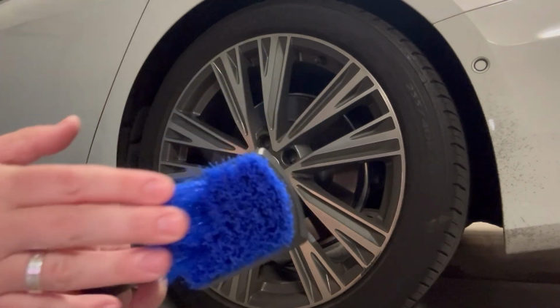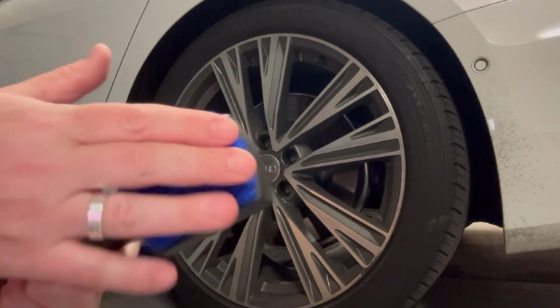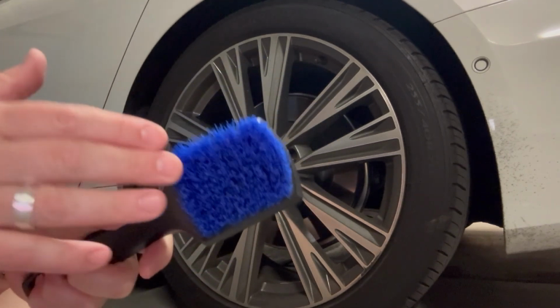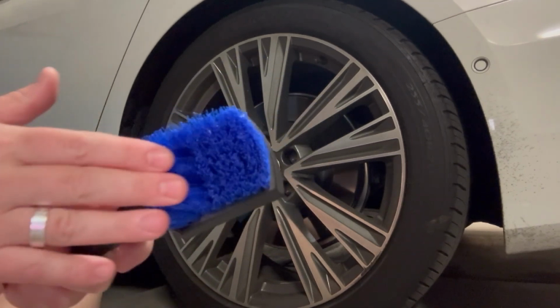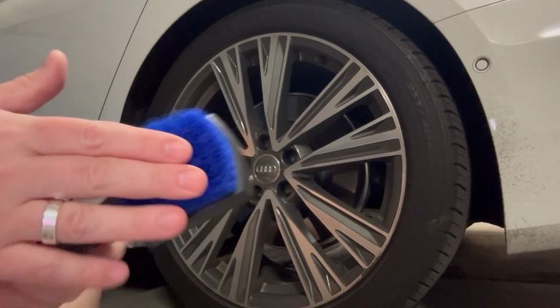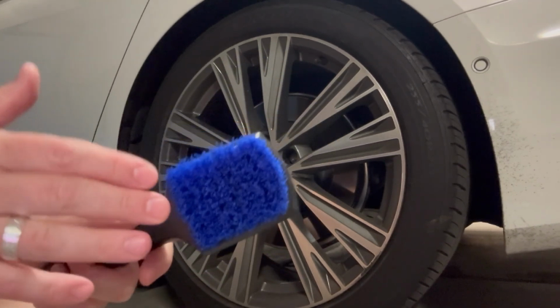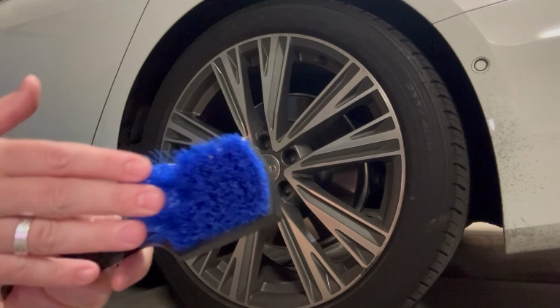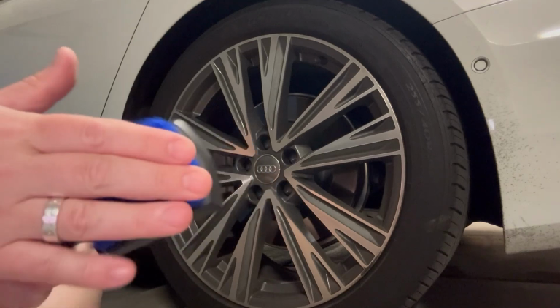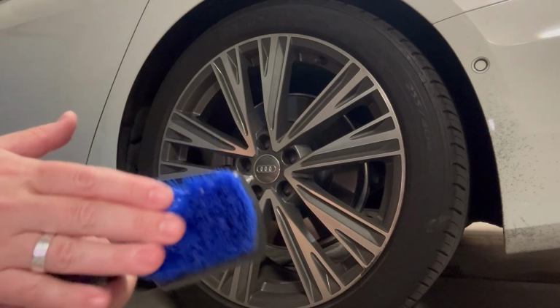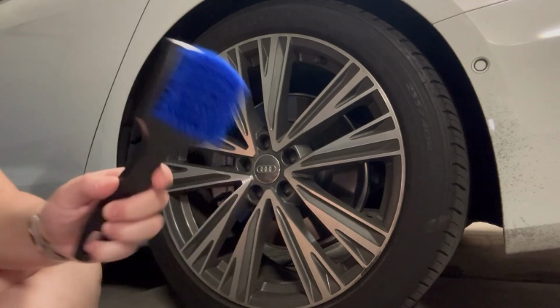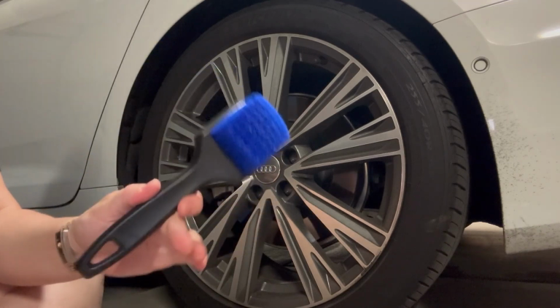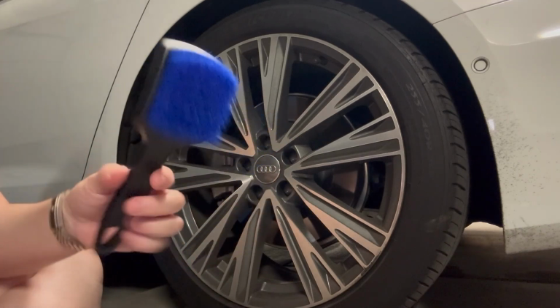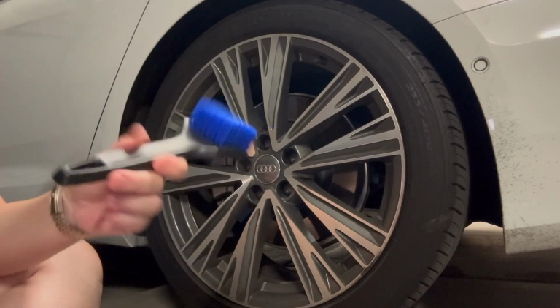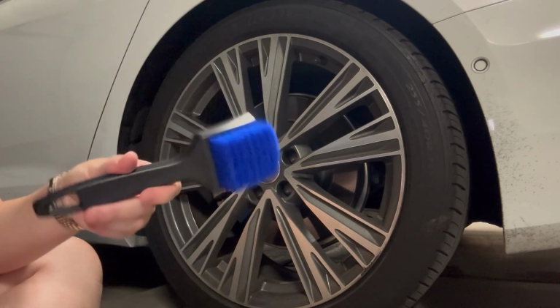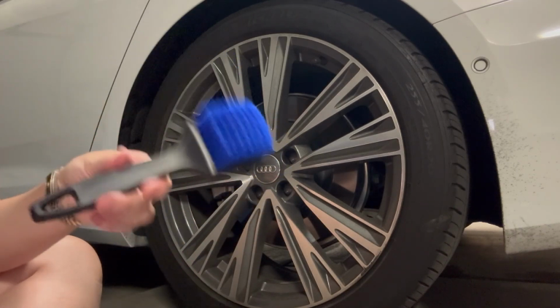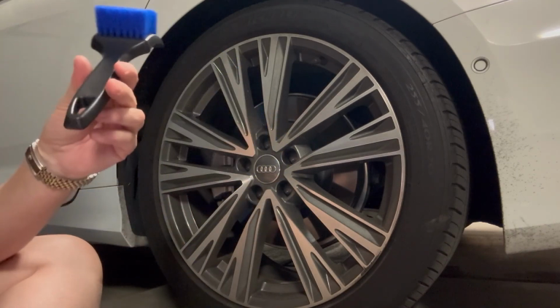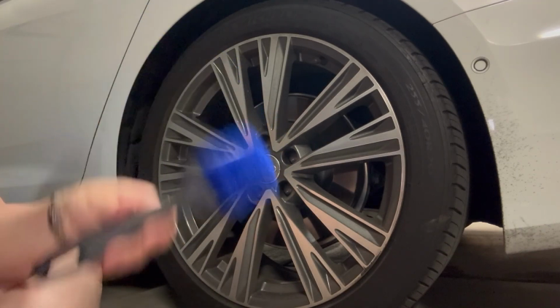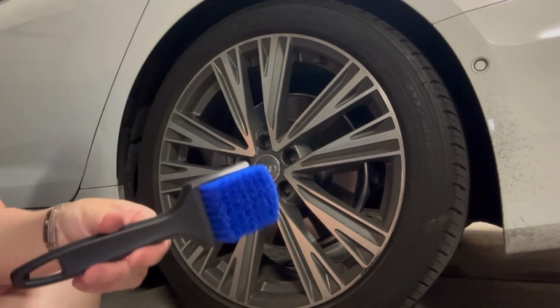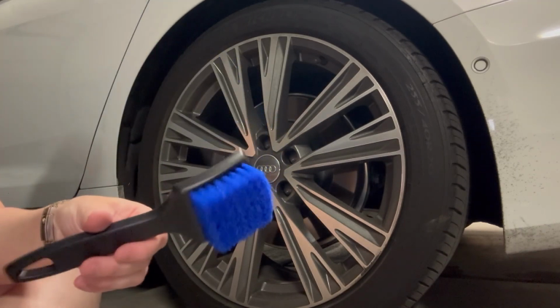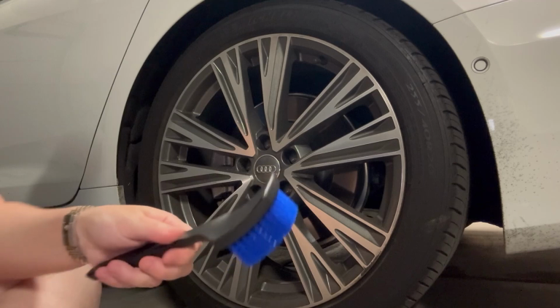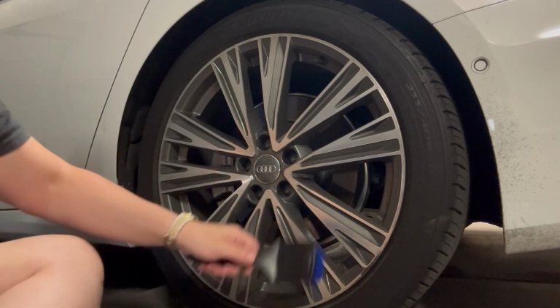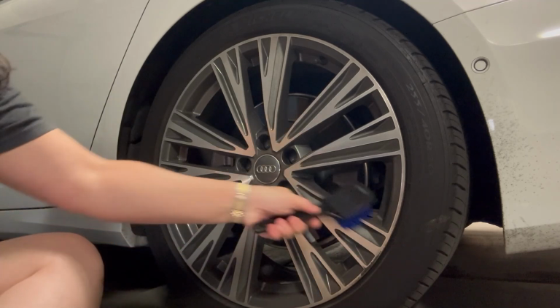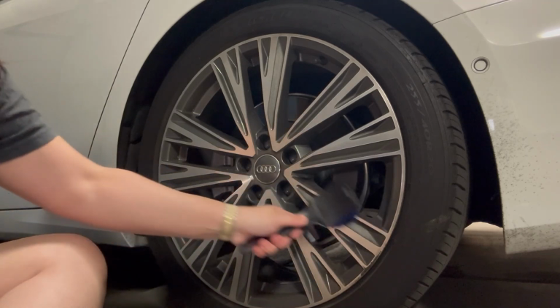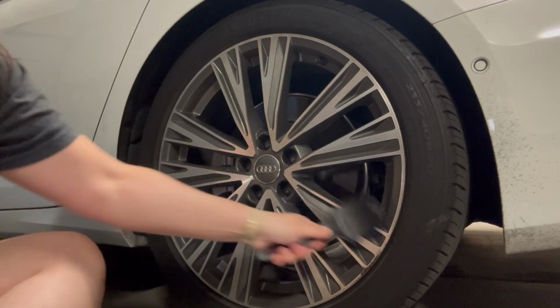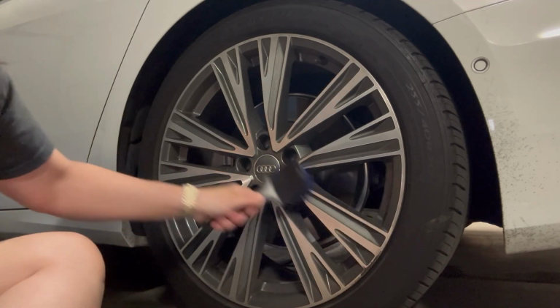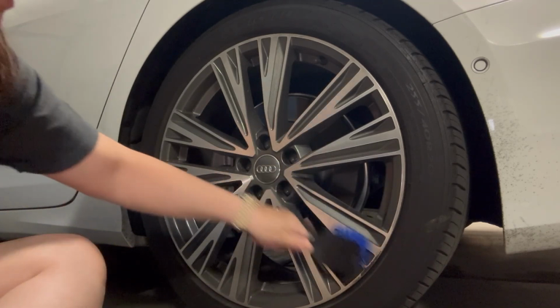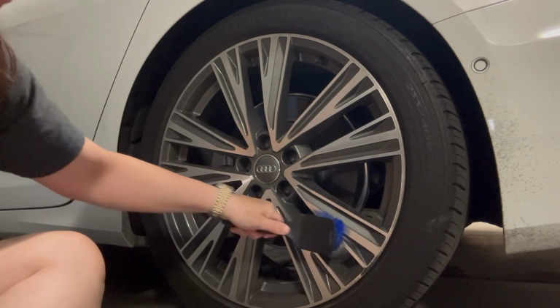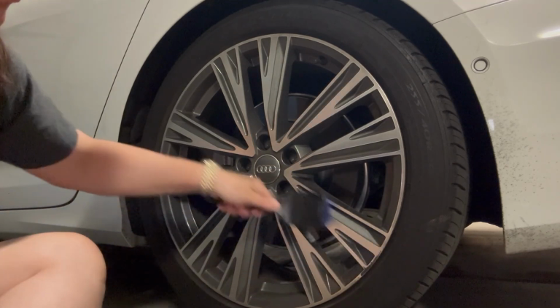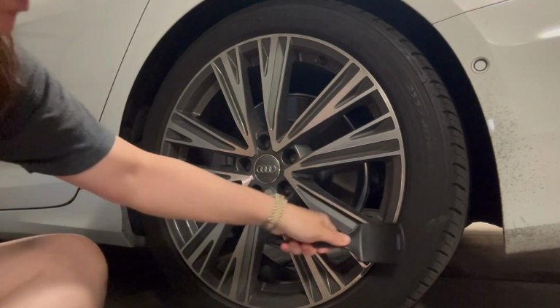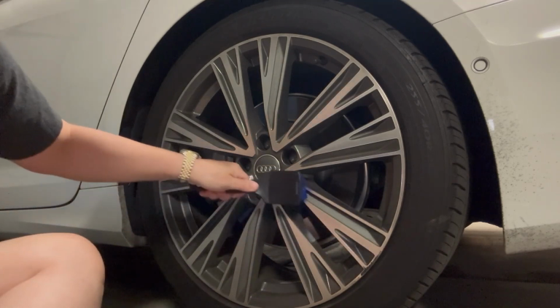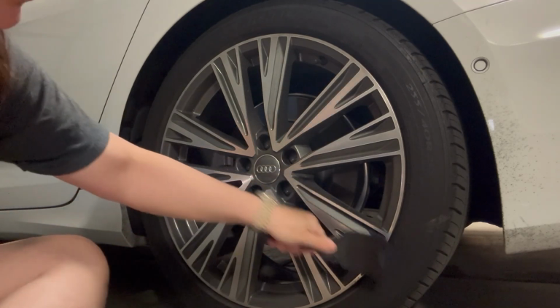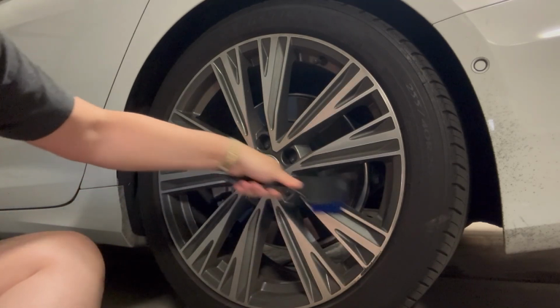So it can remove dirt, debris, grime, all that kind of stuff. You can use this to clean liners, foot wells, other carpeted areas. You can also use it as a way to clean your rims if you want.